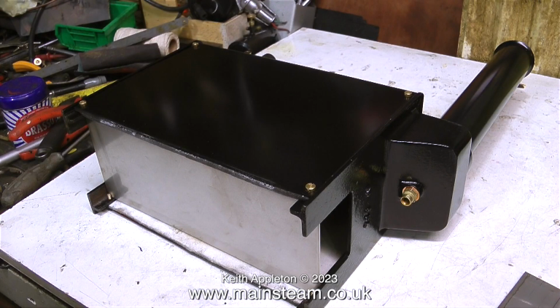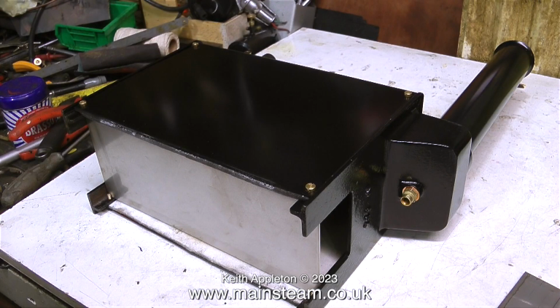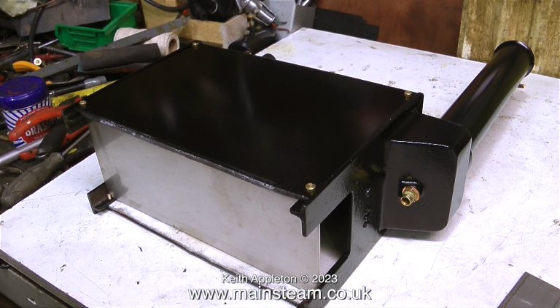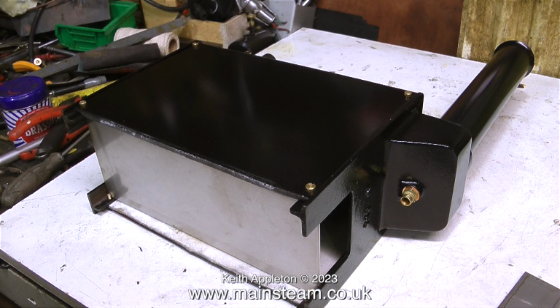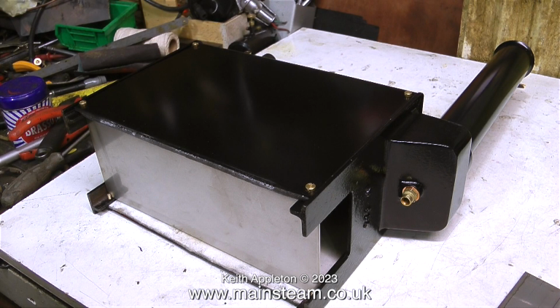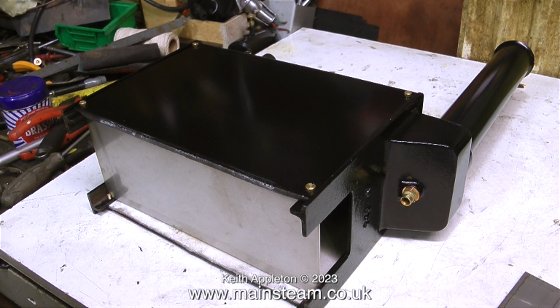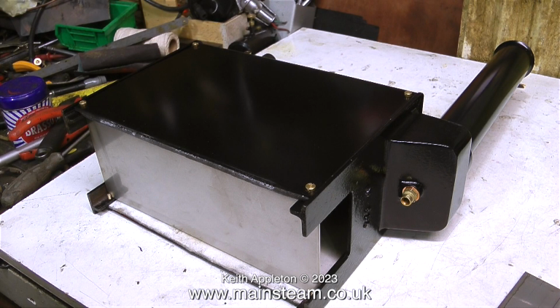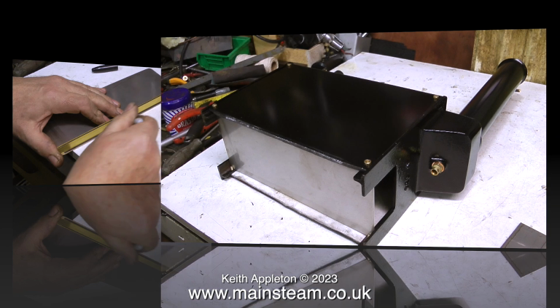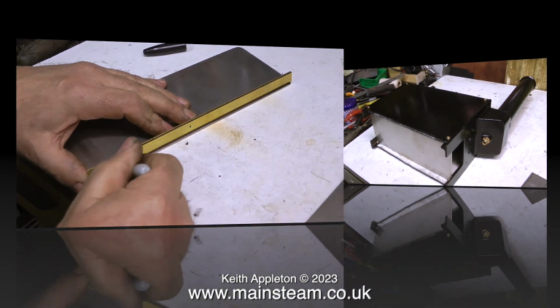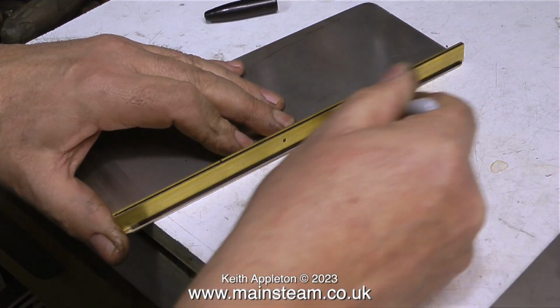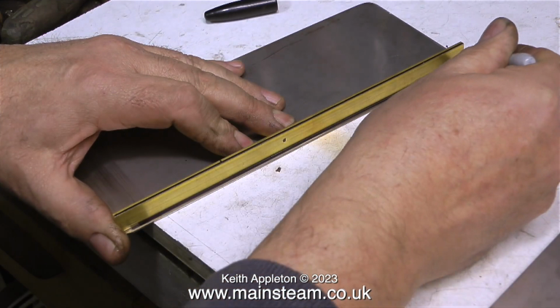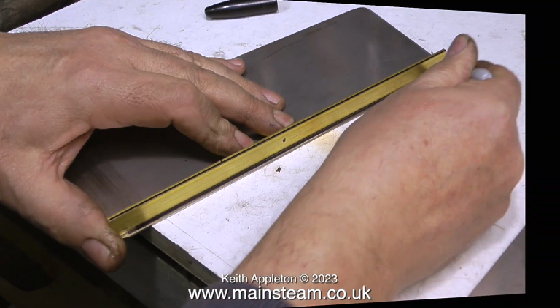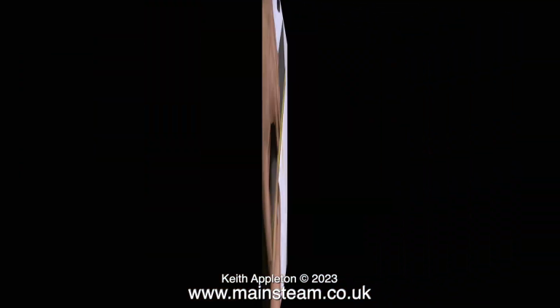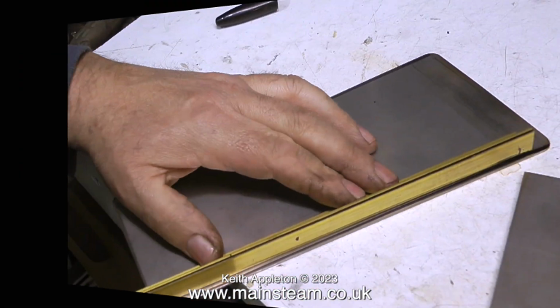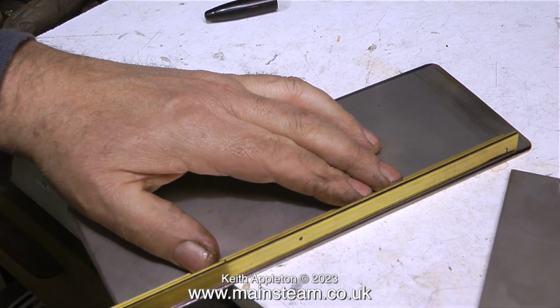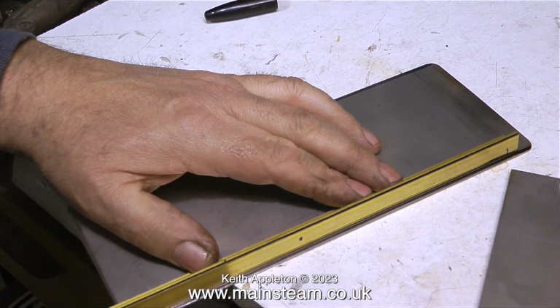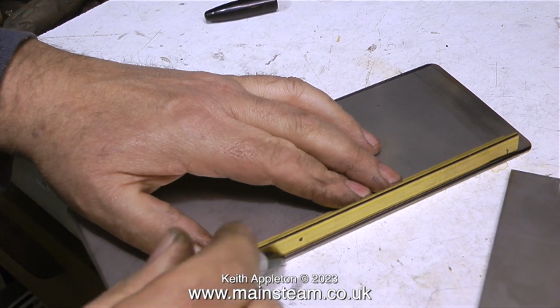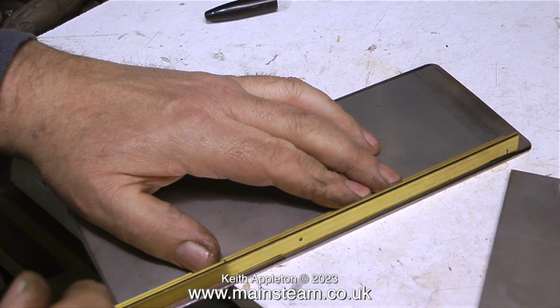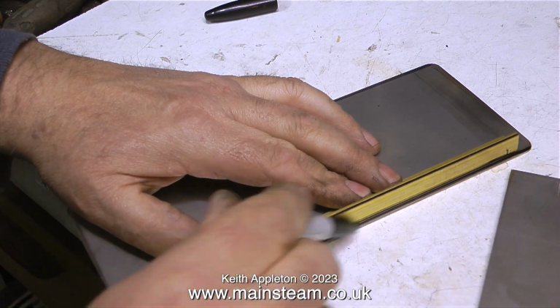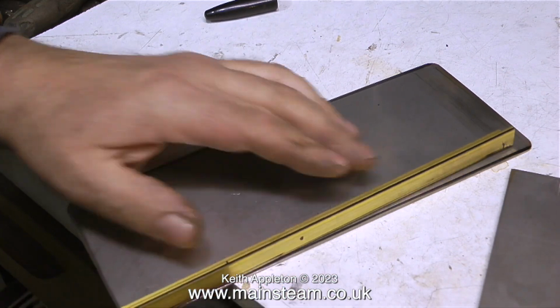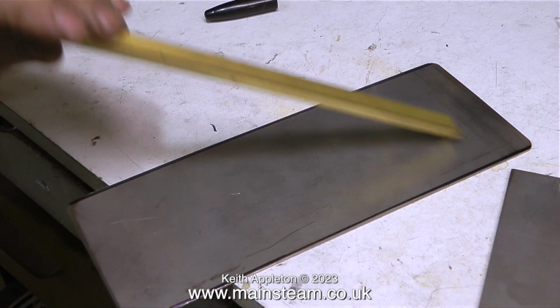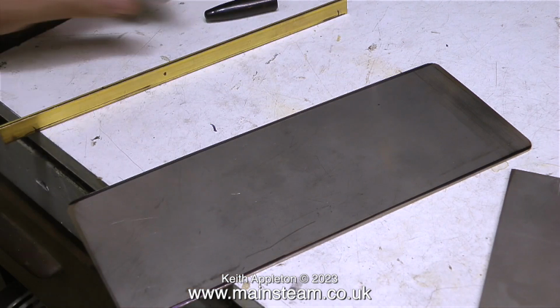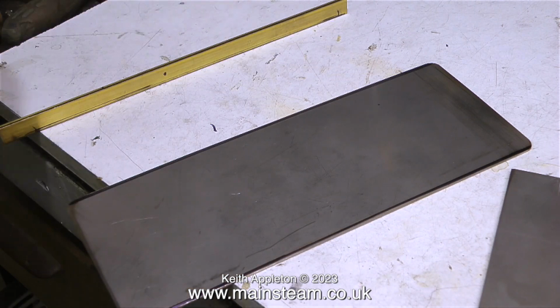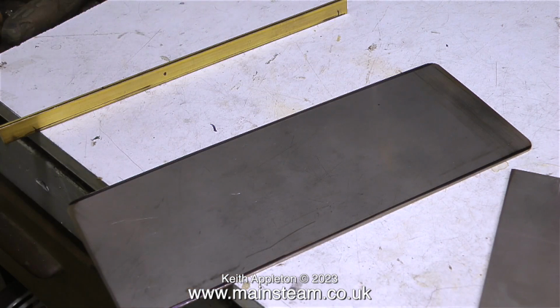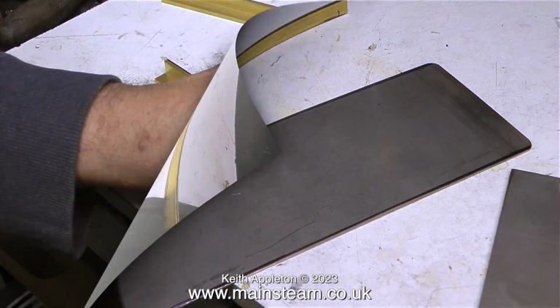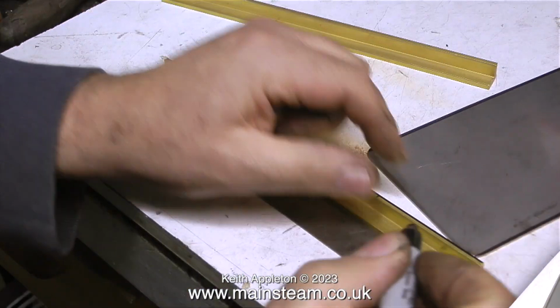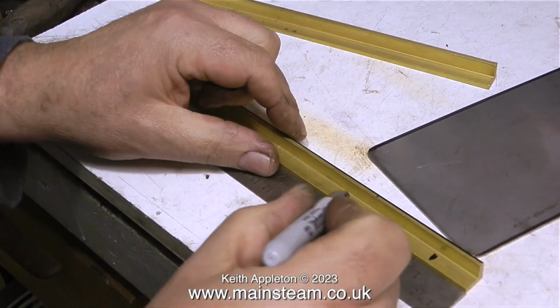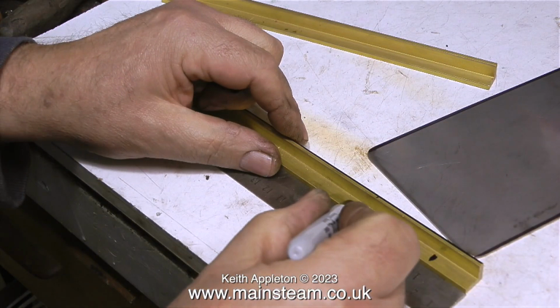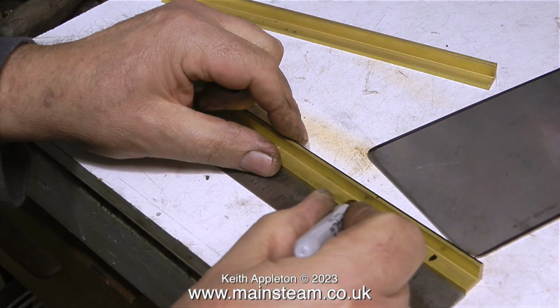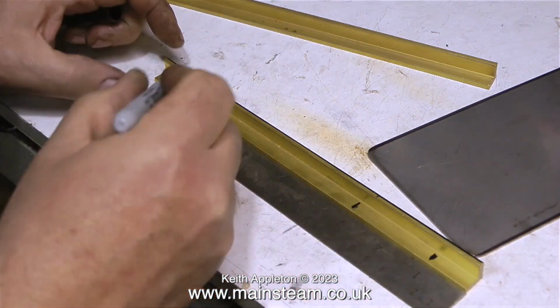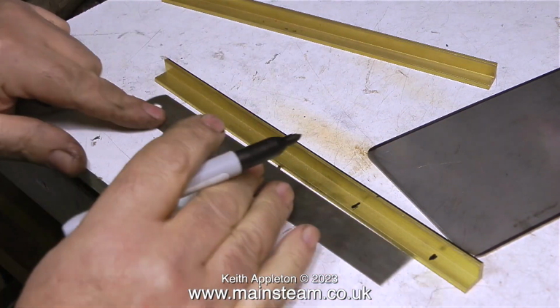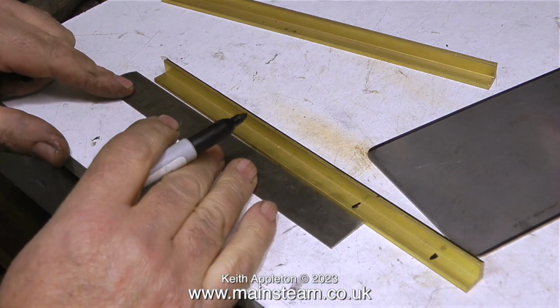The first thing to do is to make sure that the floor fits perfectly in the boiler. This clip shows me using a felt tip pen to mark out the position for the two pieces of brass angle that will support the upright panels.